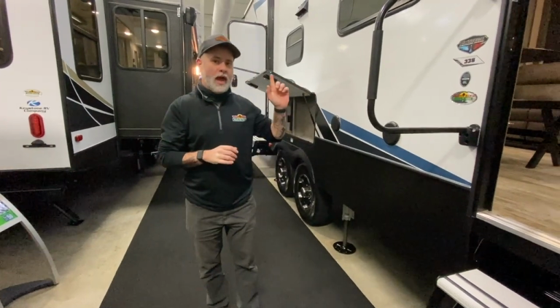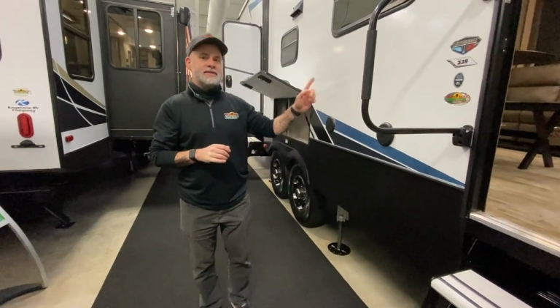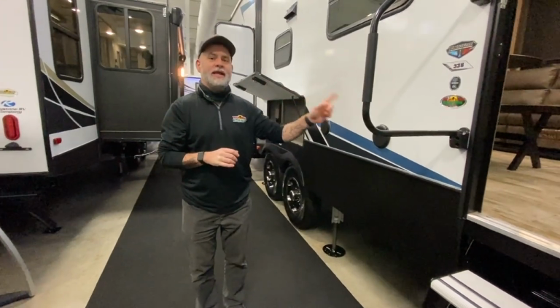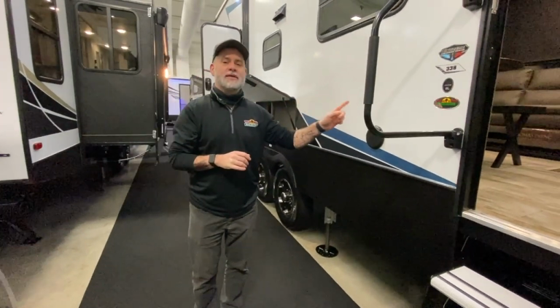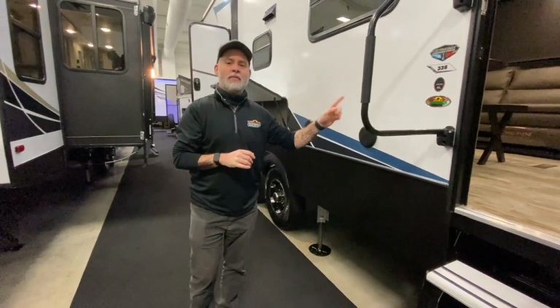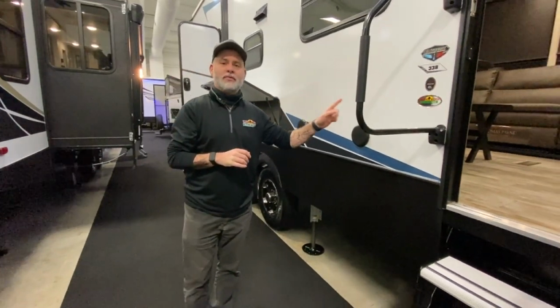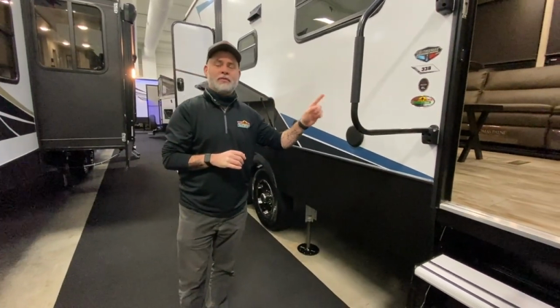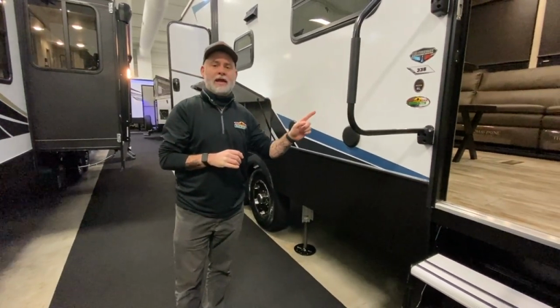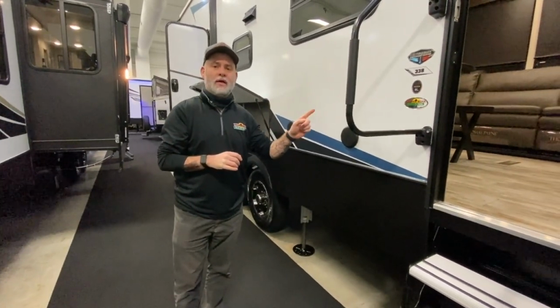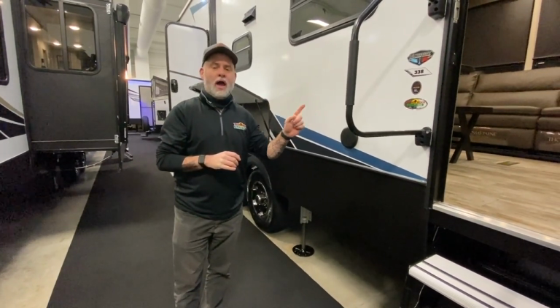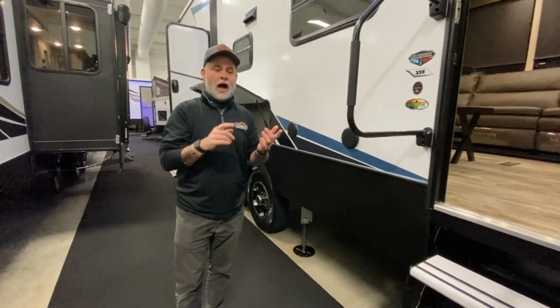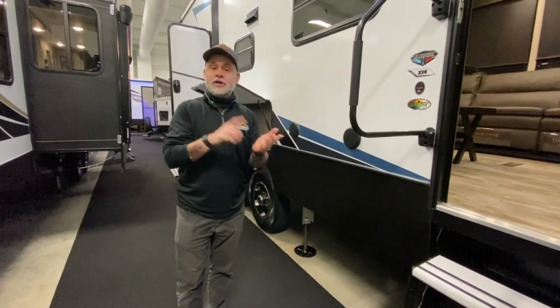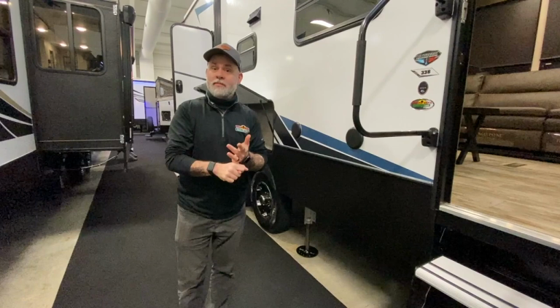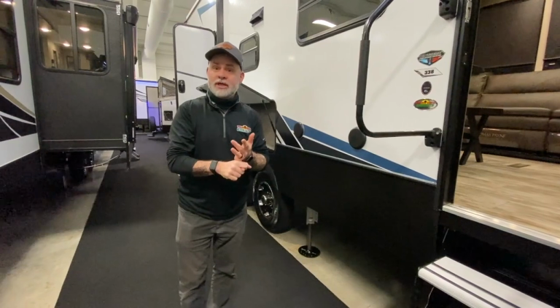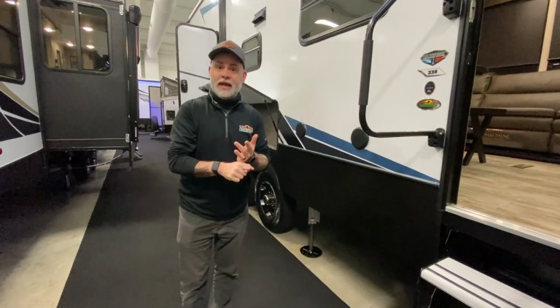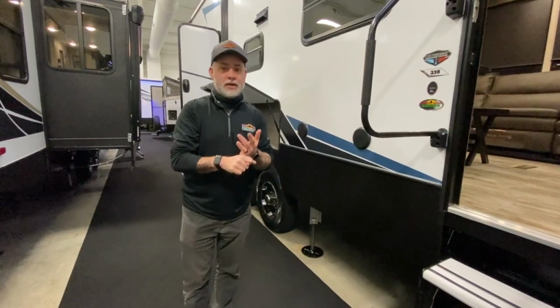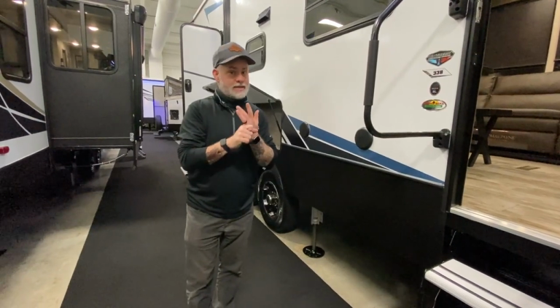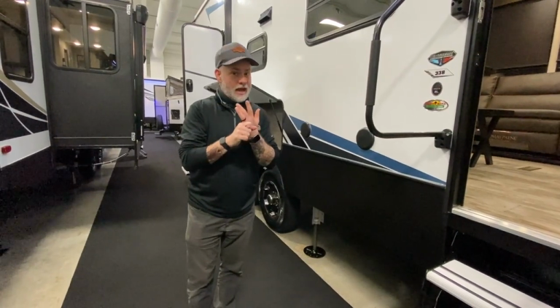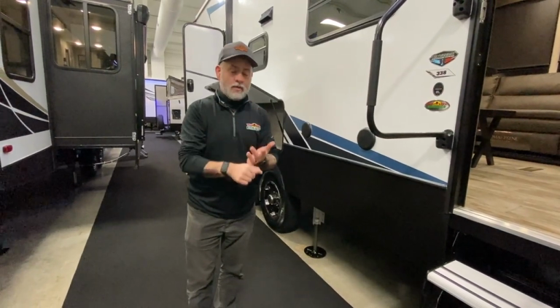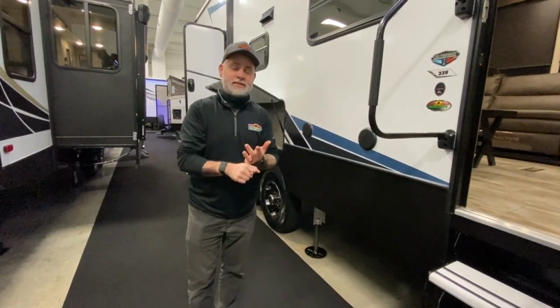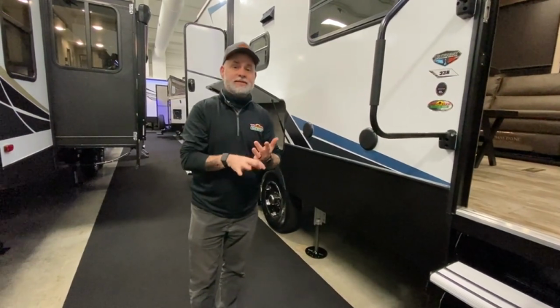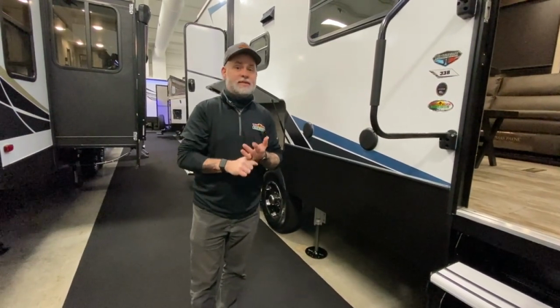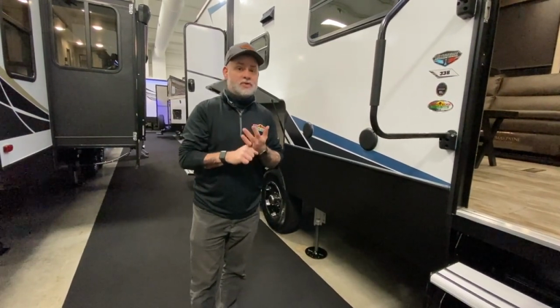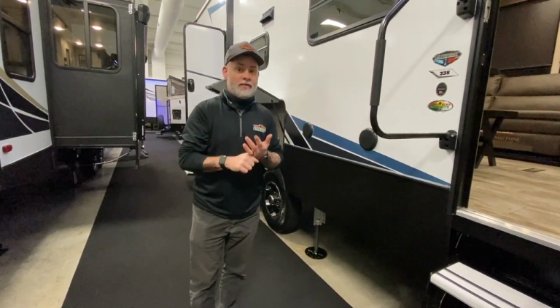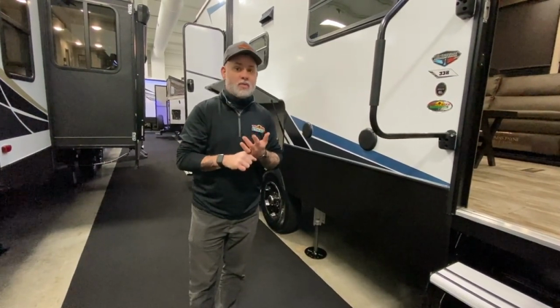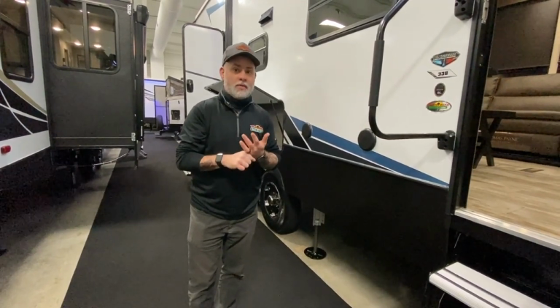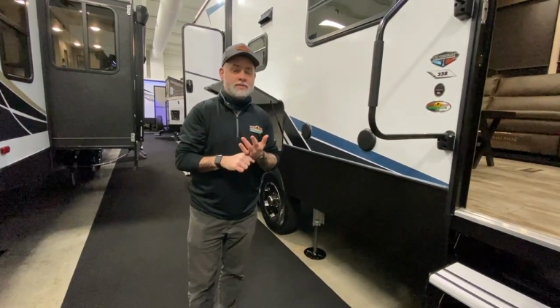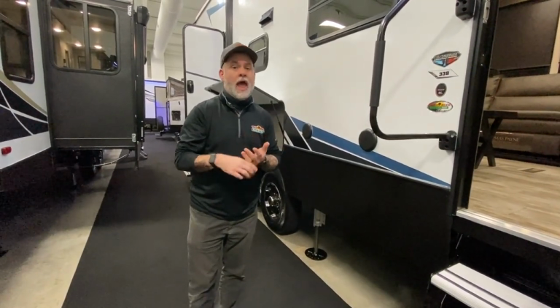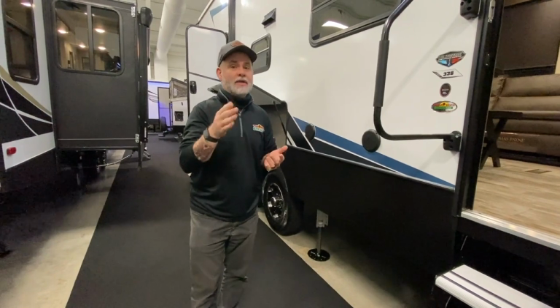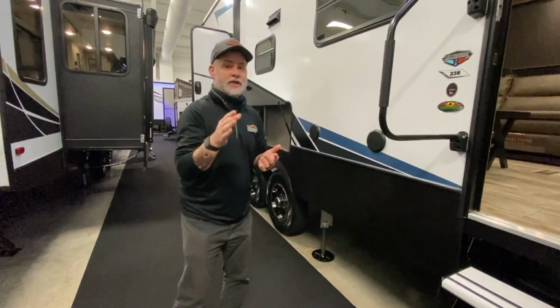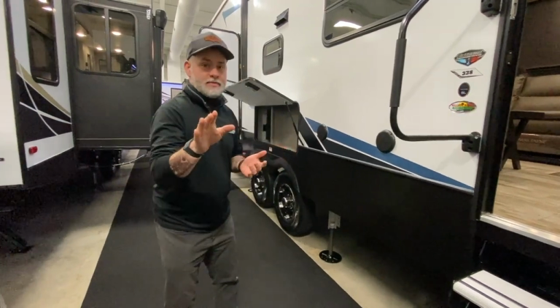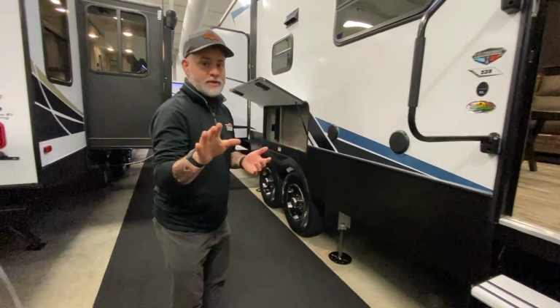I'm standing next to the Carbon 338. I do want to mention at the beginning because you guys say I always miss this — this does weigh 12,100 pounds. Now let's go check out some of the features.